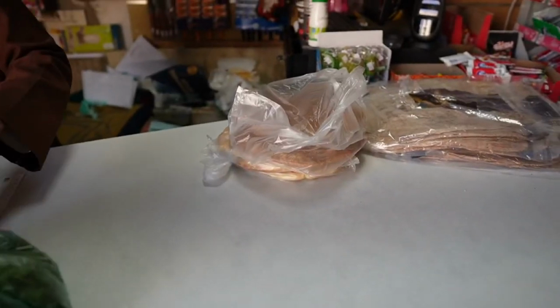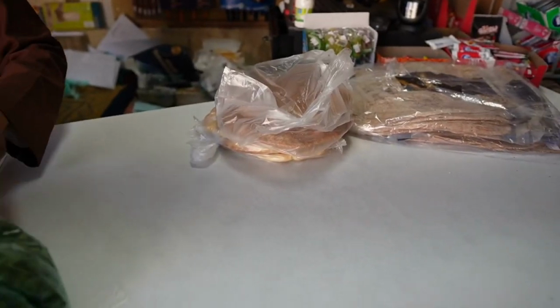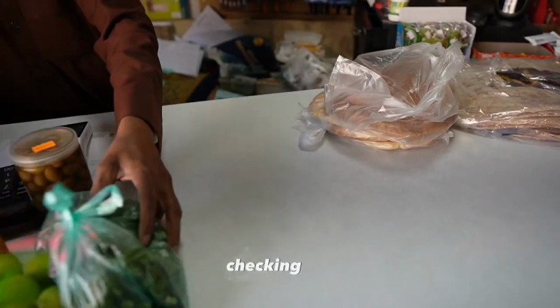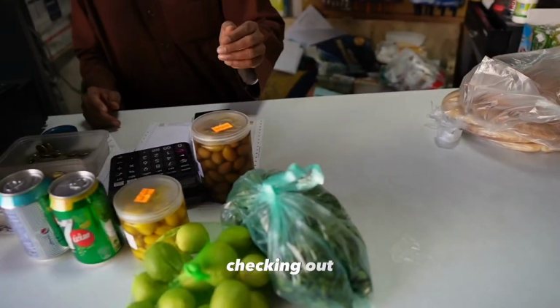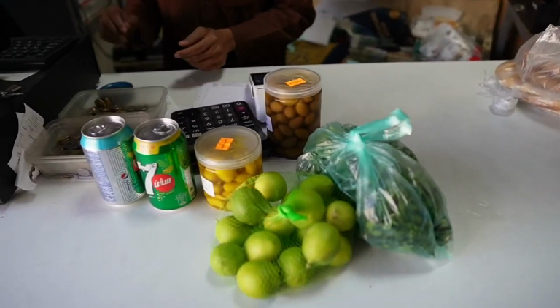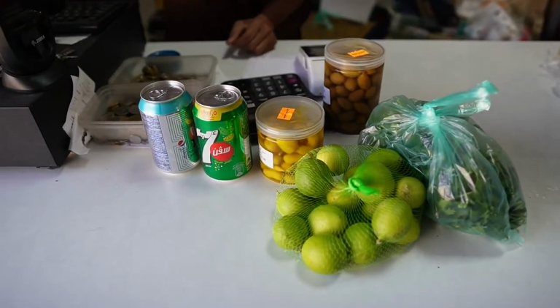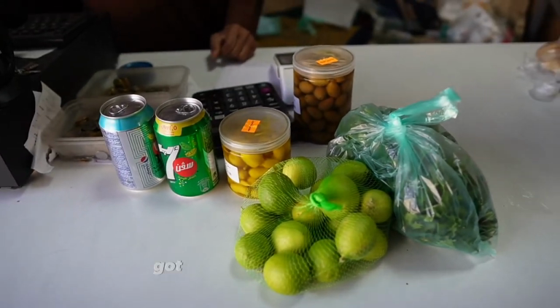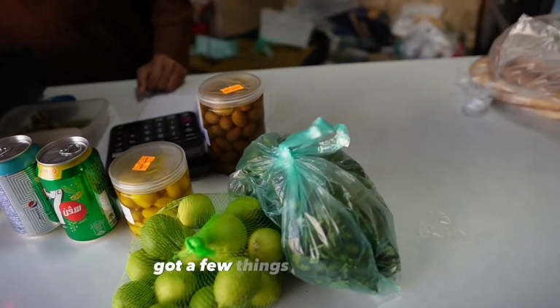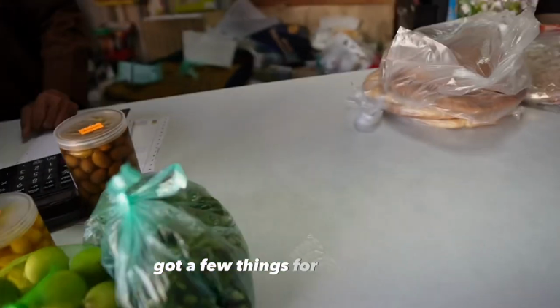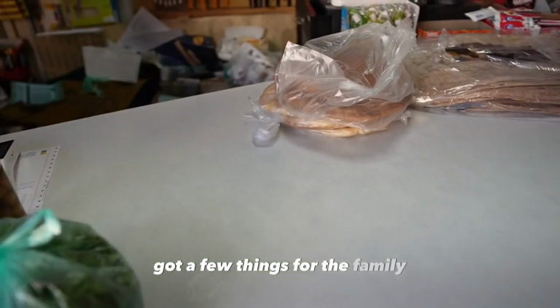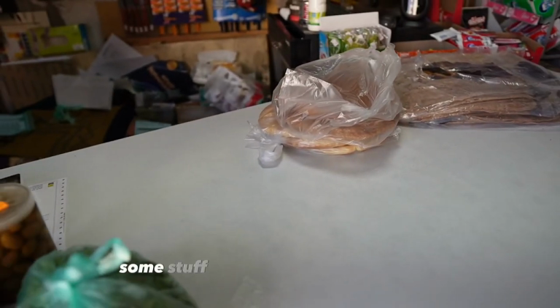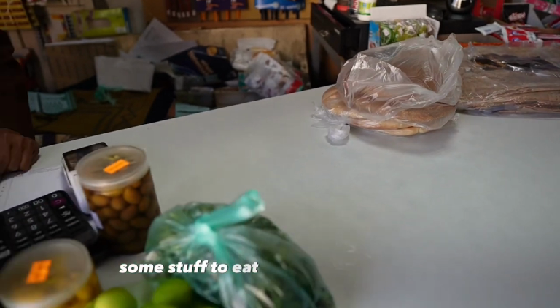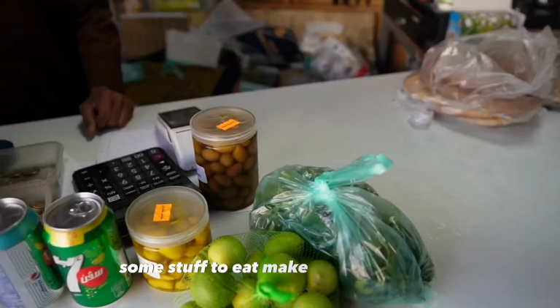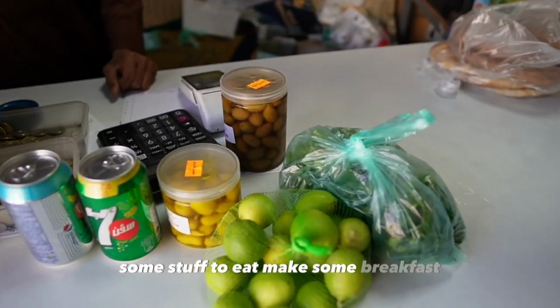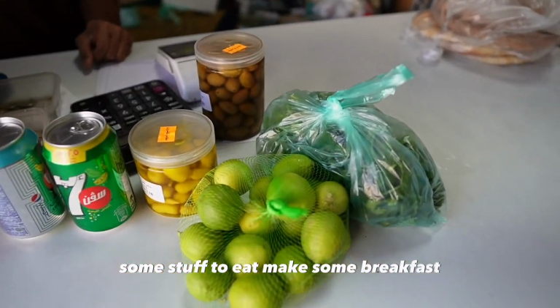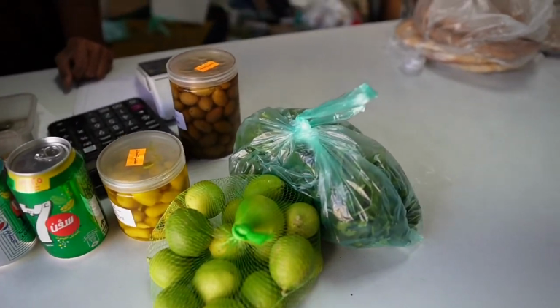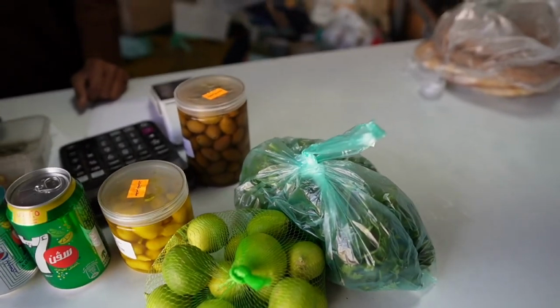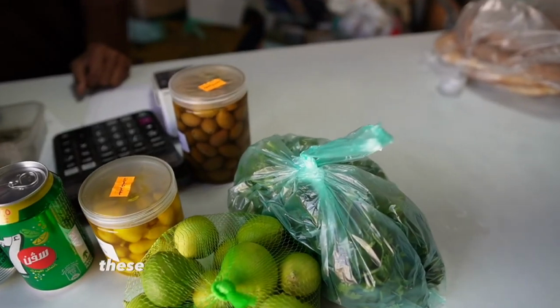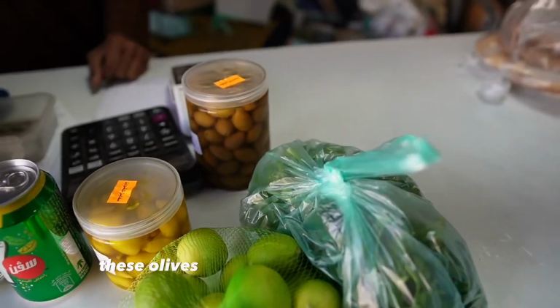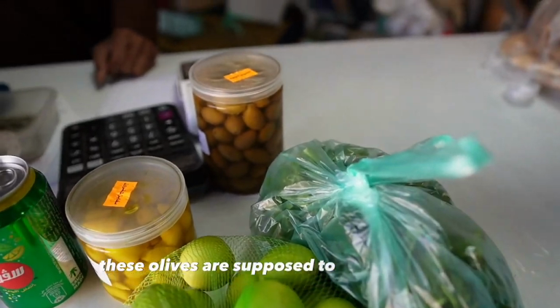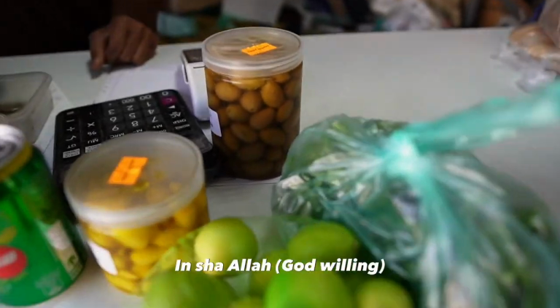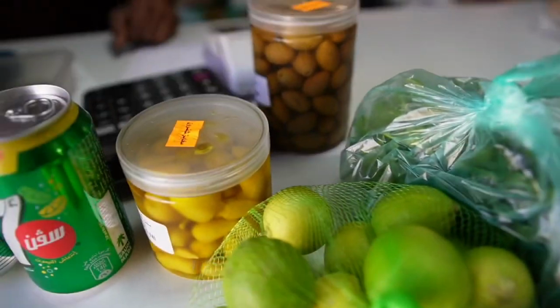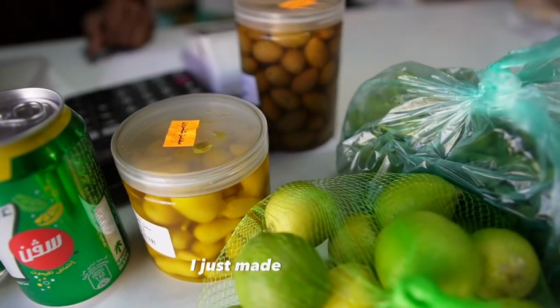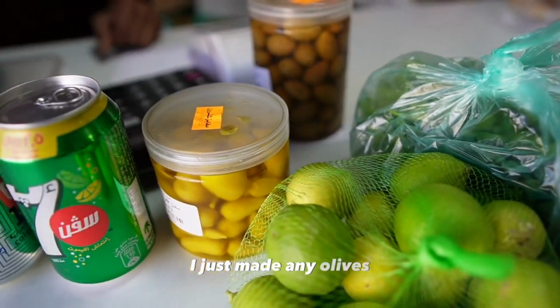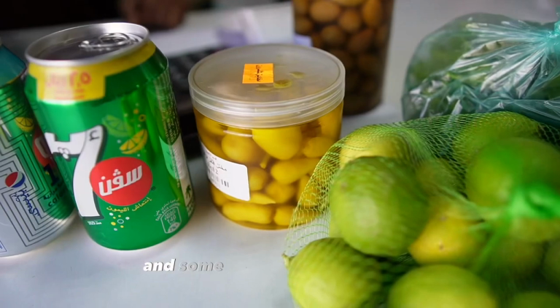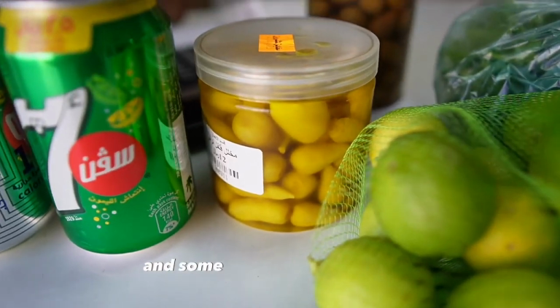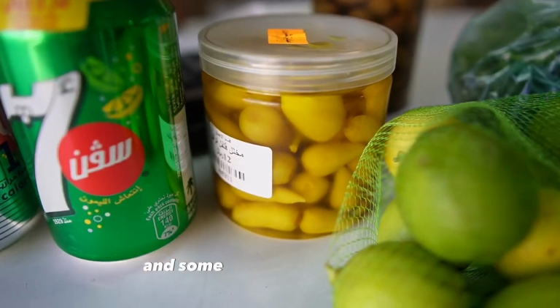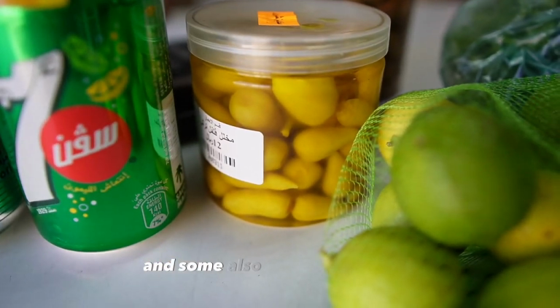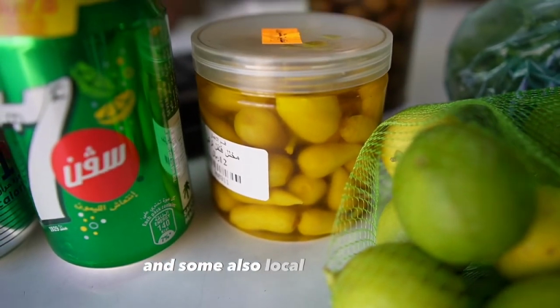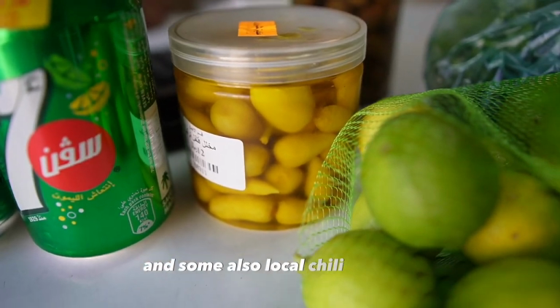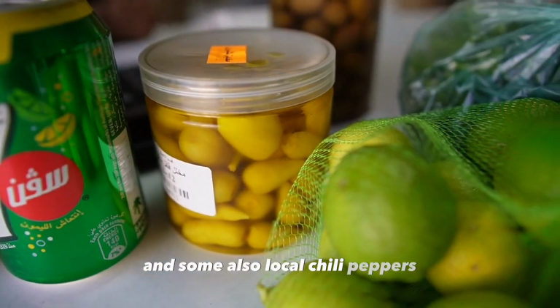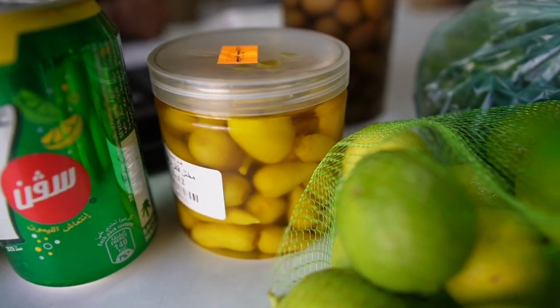Alhamdulillah, got a few things for the family — some stuff to eat, thanks for breakfast. These olives are supposed to be really good, inshallah — Medini olives — and some local chili peppers, inshallah.